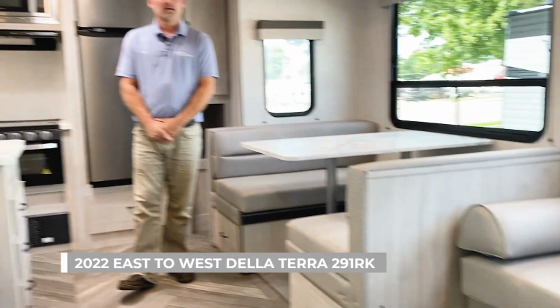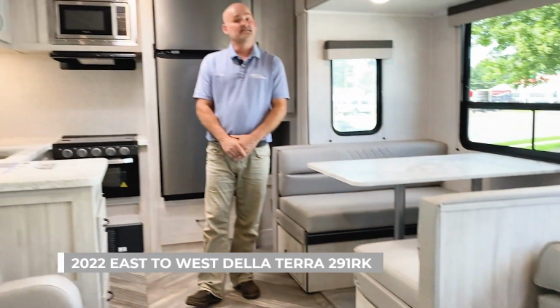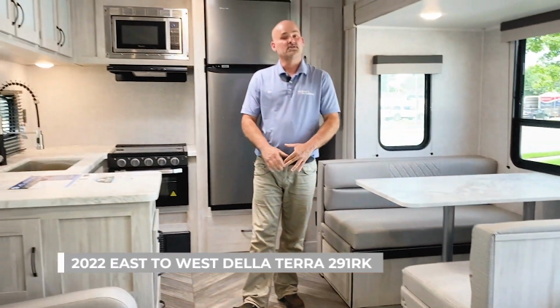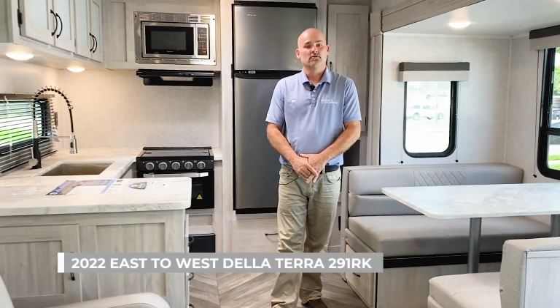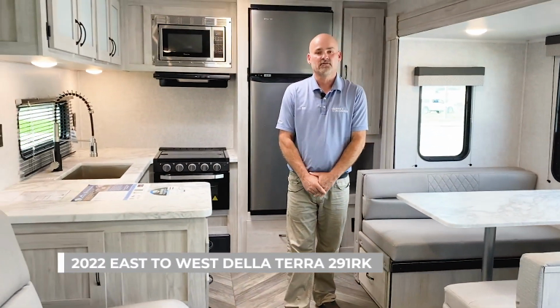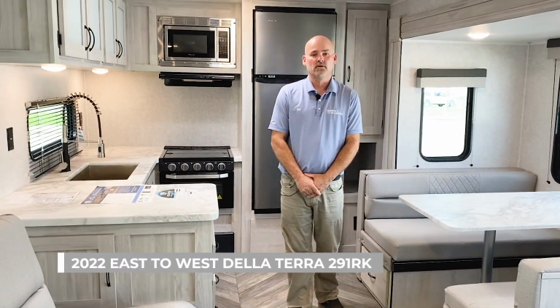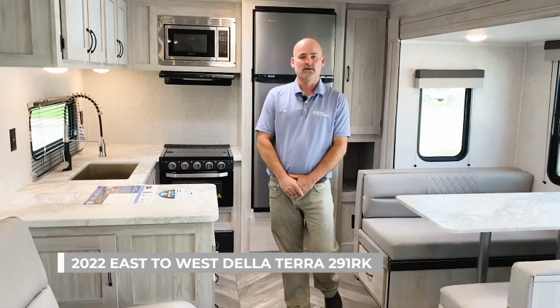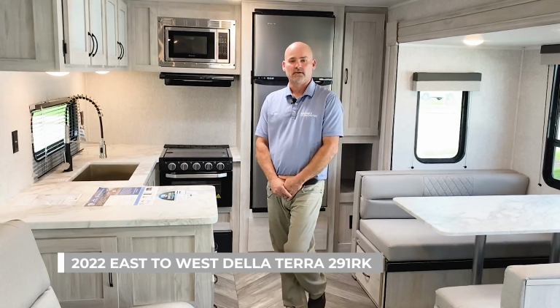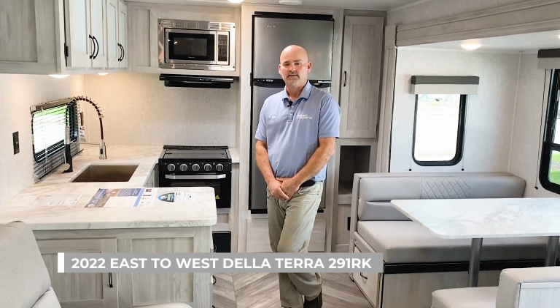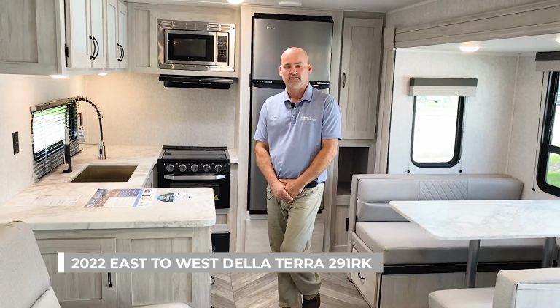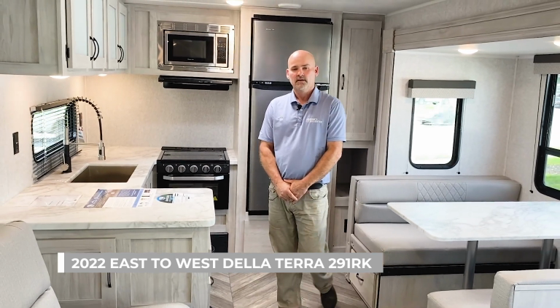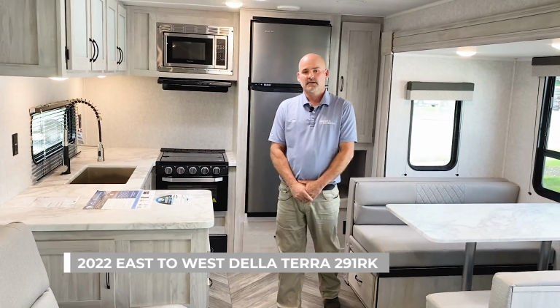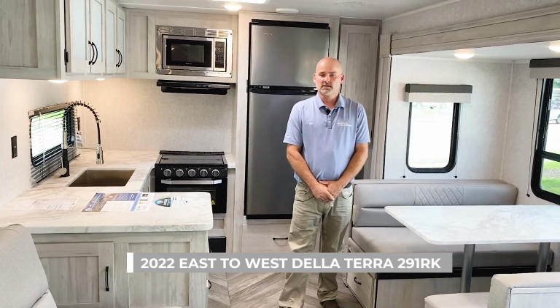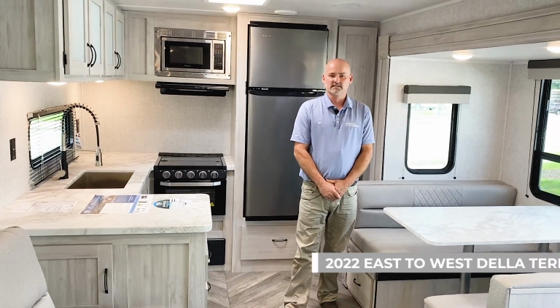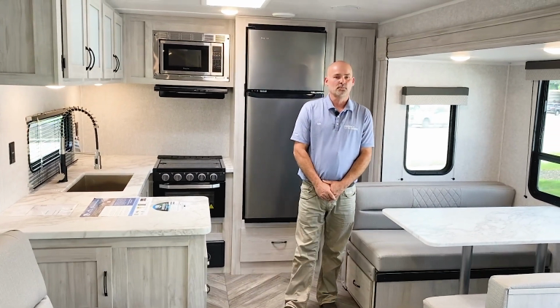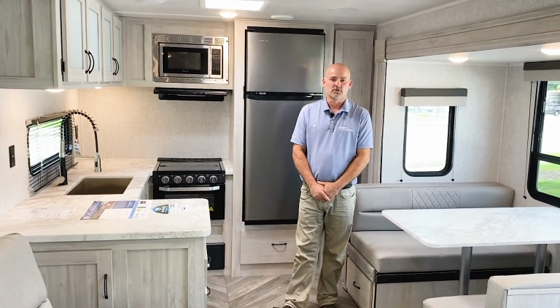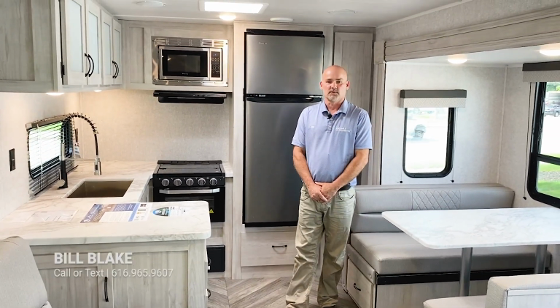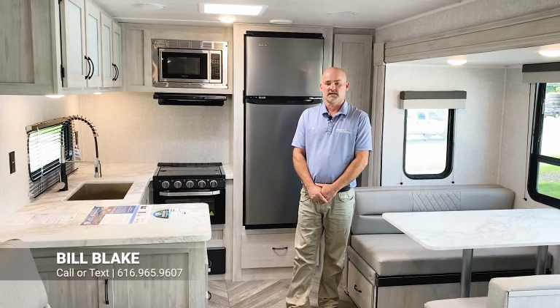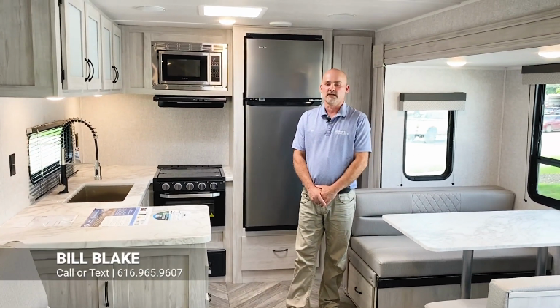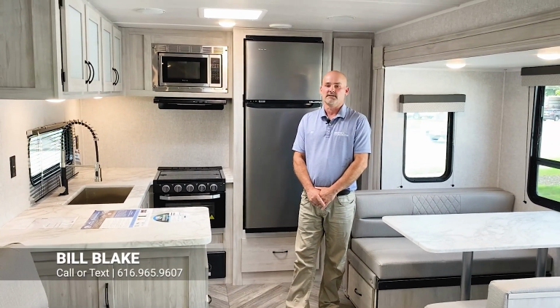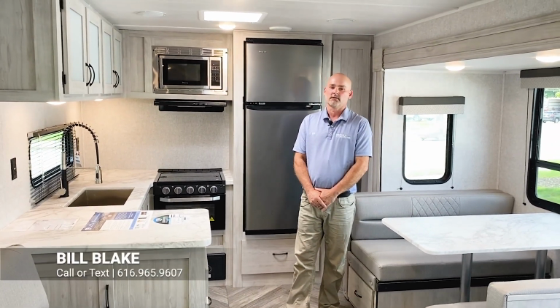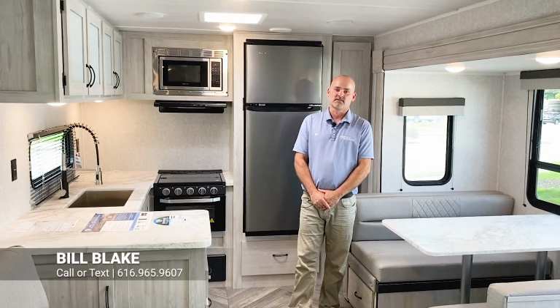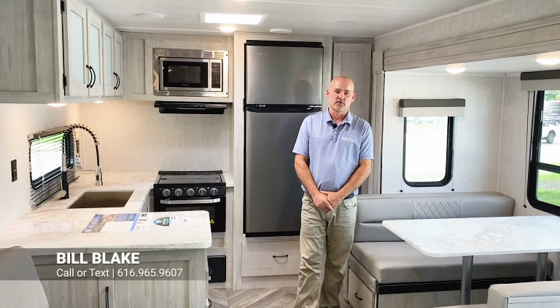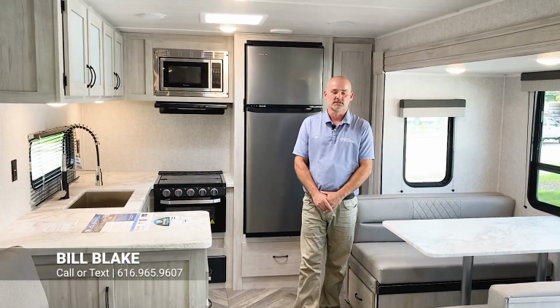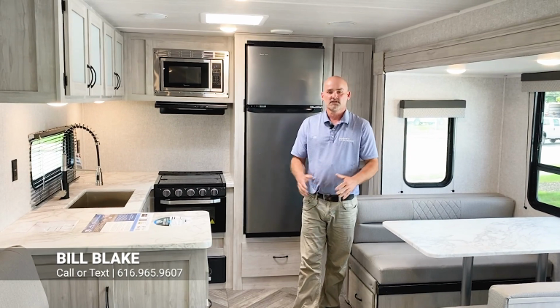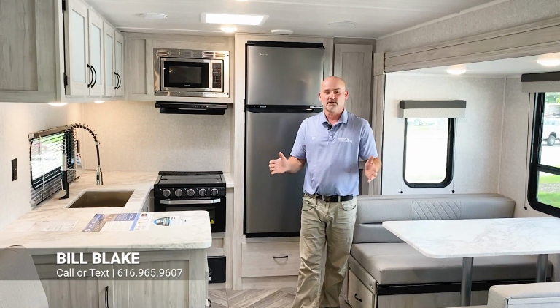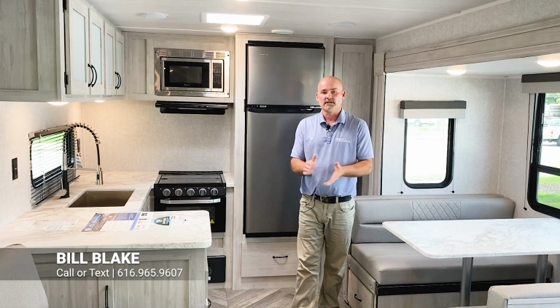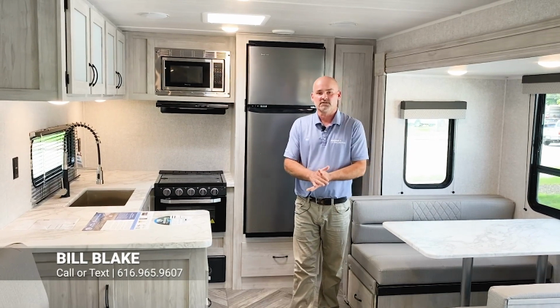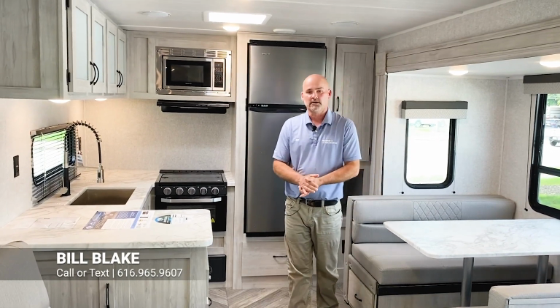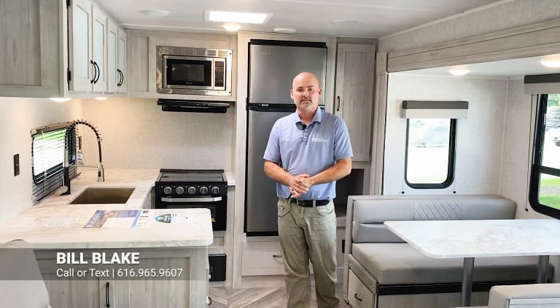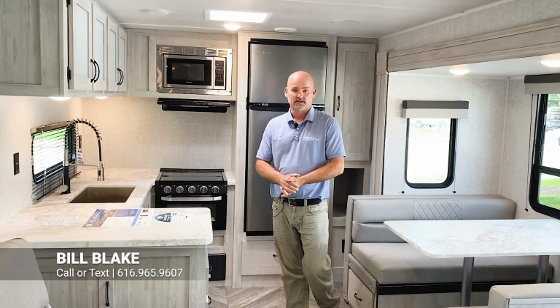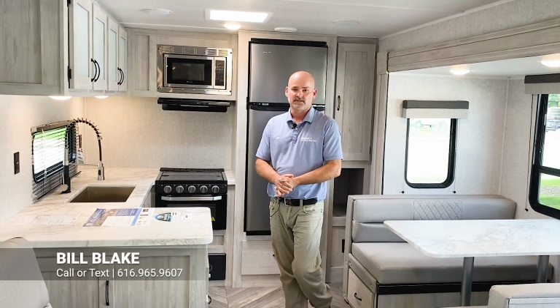That was the tour of the 291RK Della Terra, East to West. I hope you enjoyed it as much as I do. I know you're going to have some questions, so feel free to give us a call here at Veurink's RV Center.